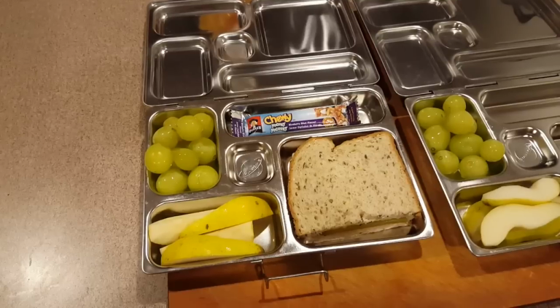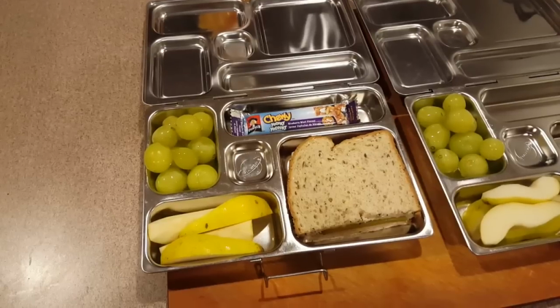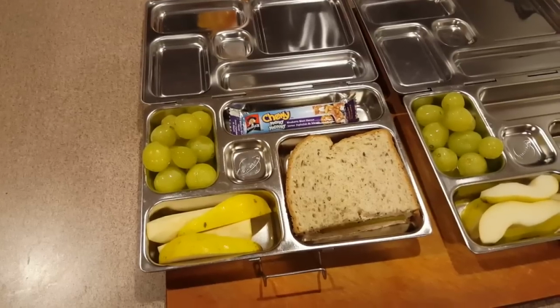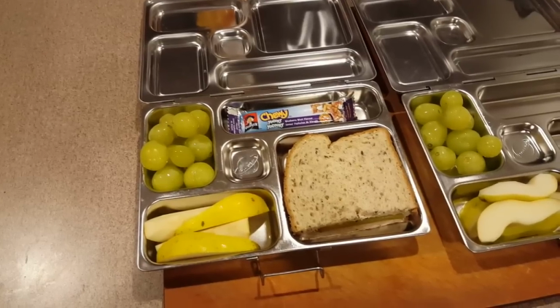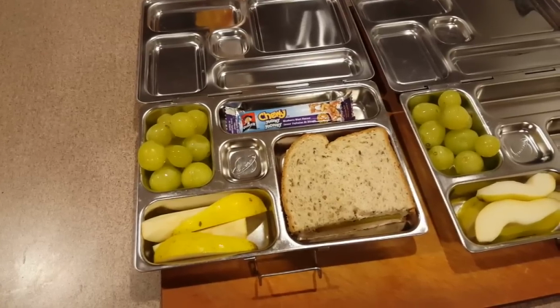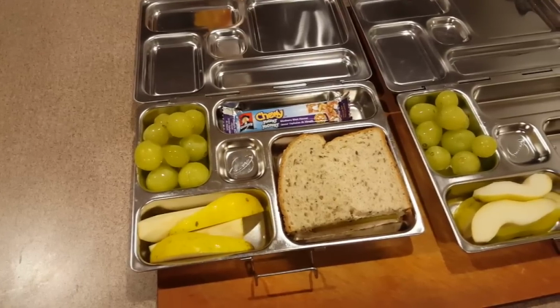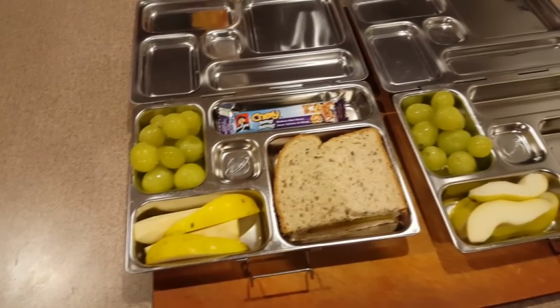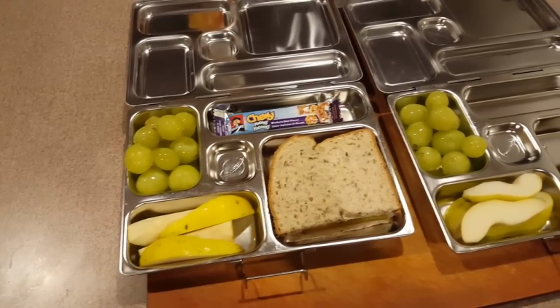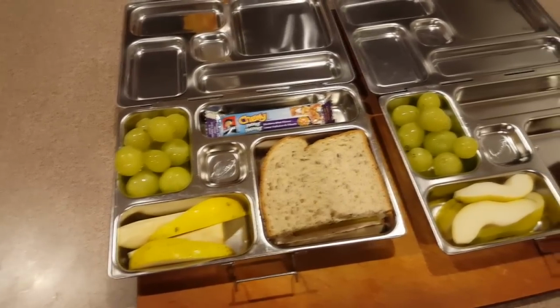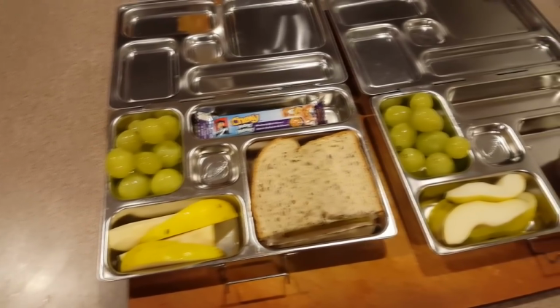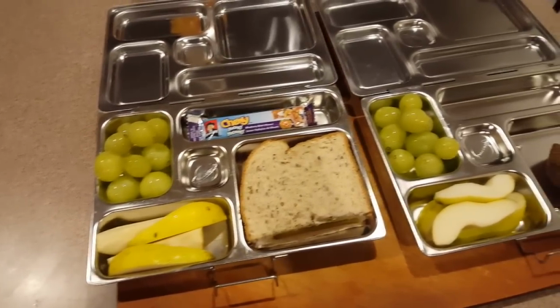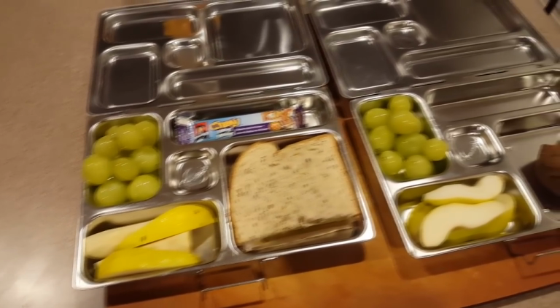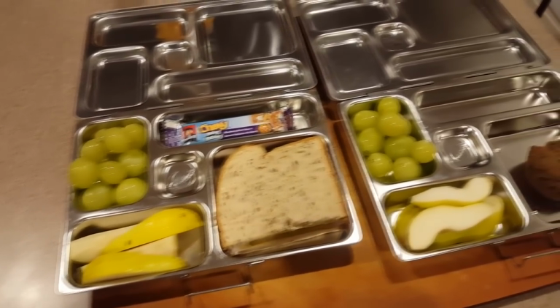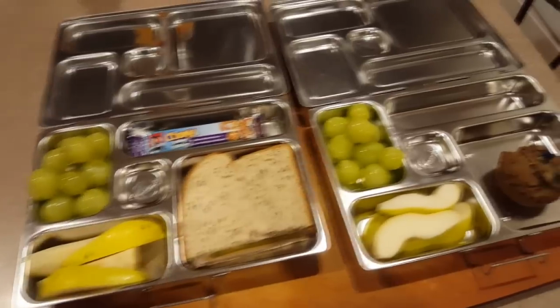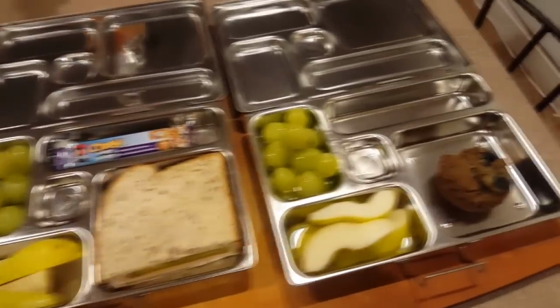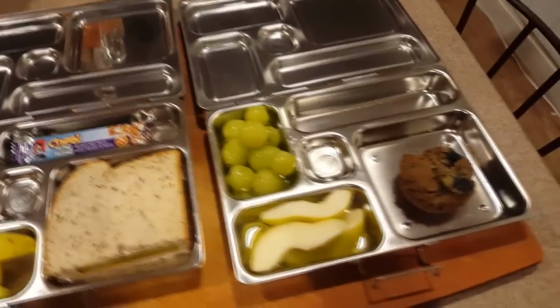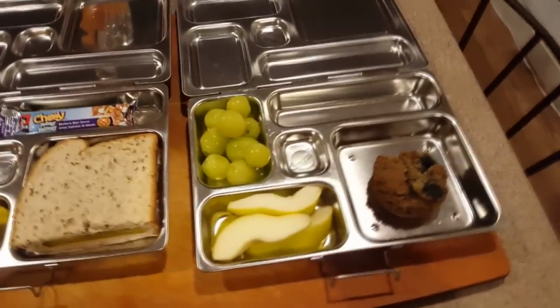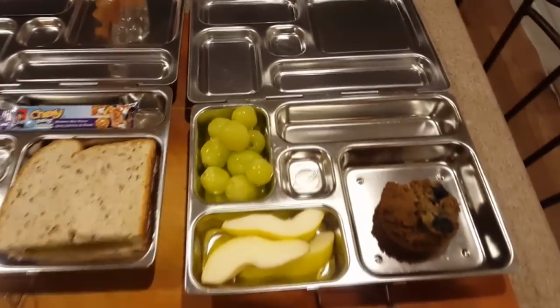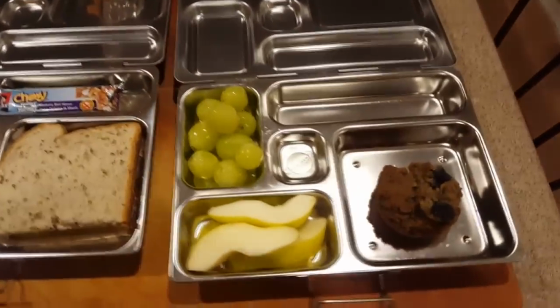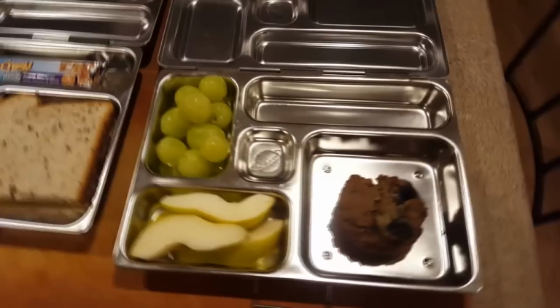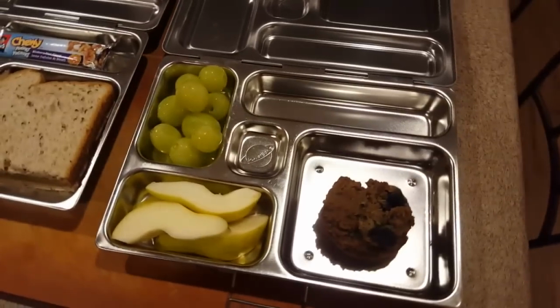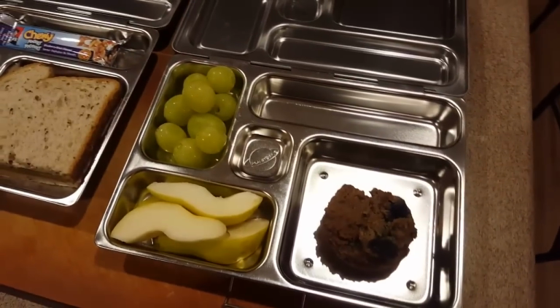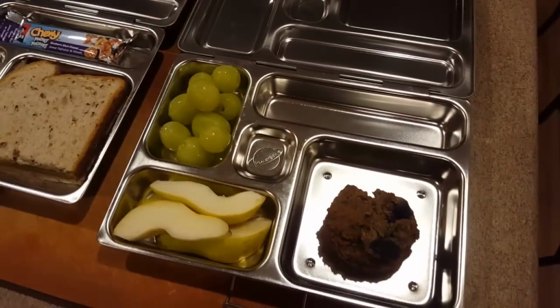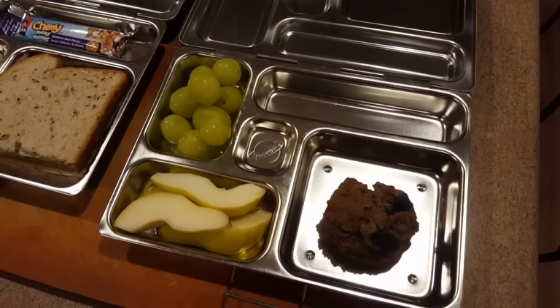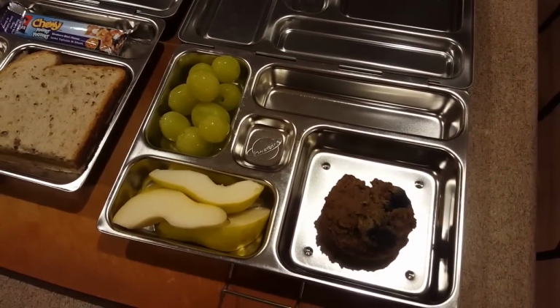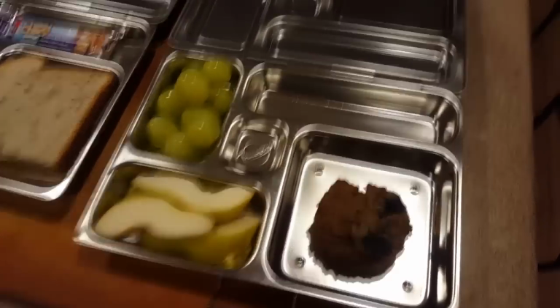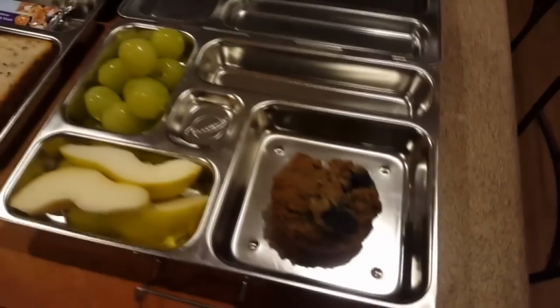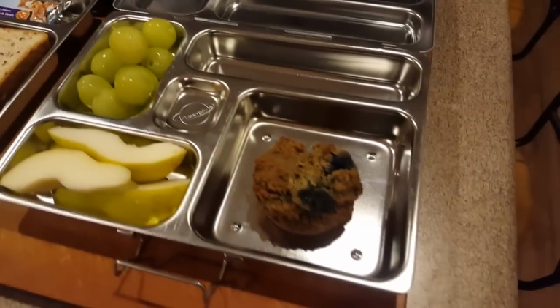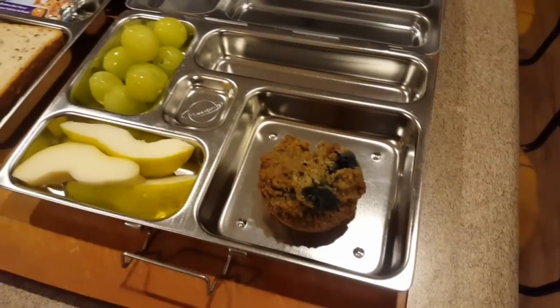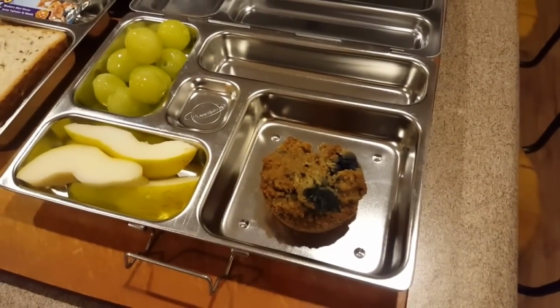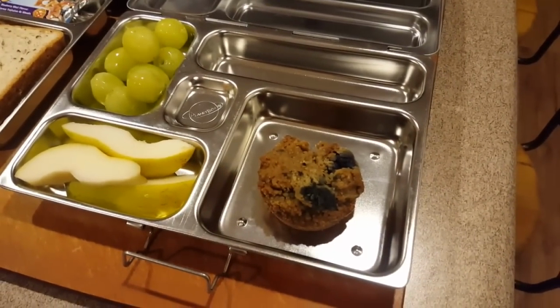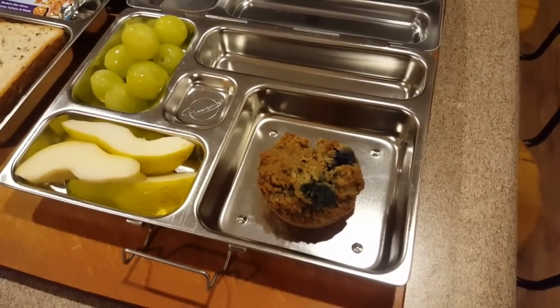Starting off with Kayla's lunch, she has some pears, grapes, a granola bar, and a sandwich with turkey, cheese, and pickles on 12 grain bread. Riley has pears, grapes, and a gluten-free homemade blueberry banana muffin.